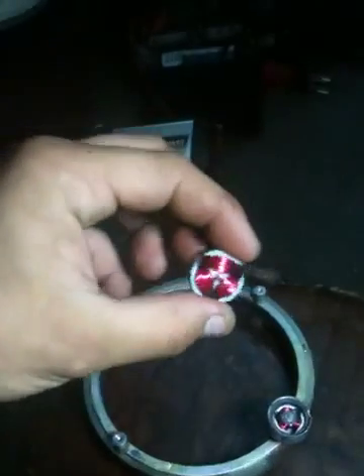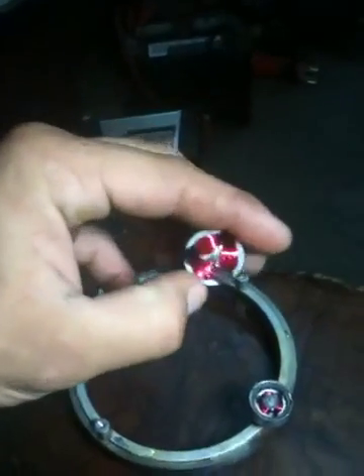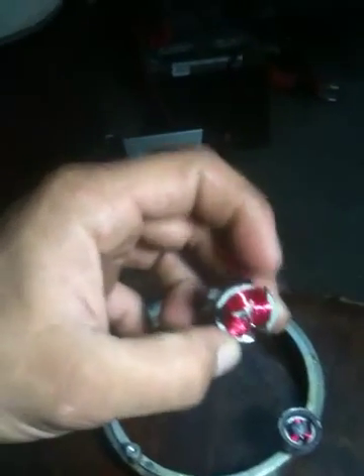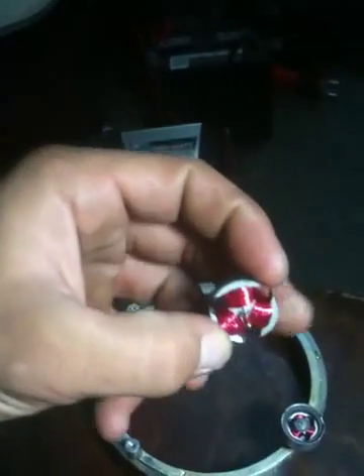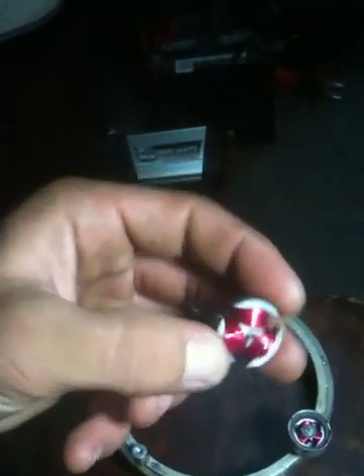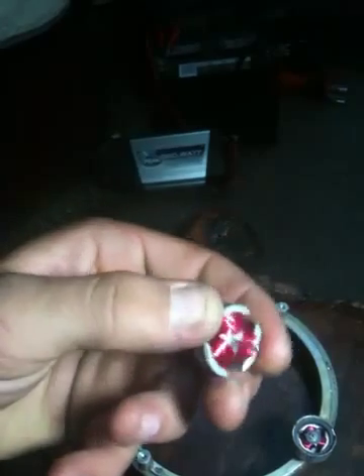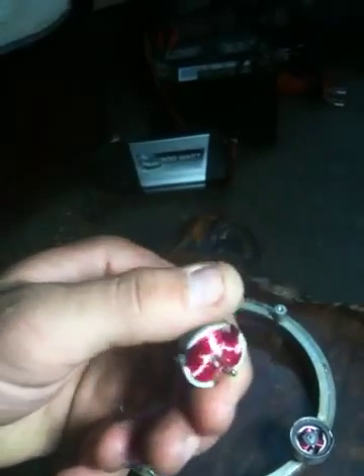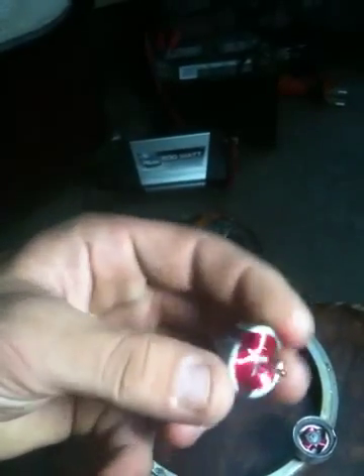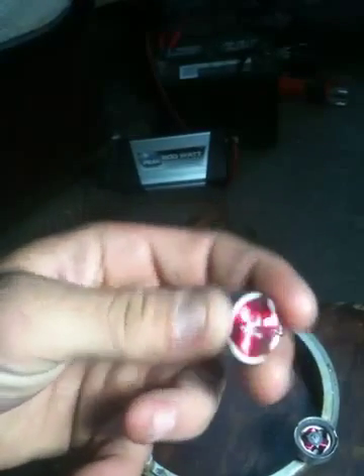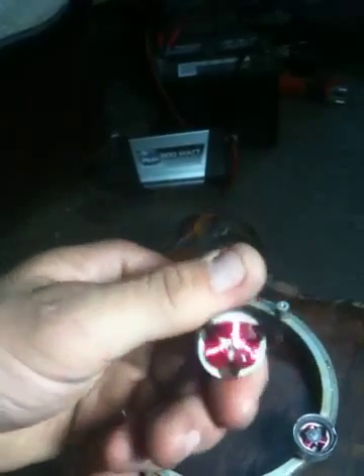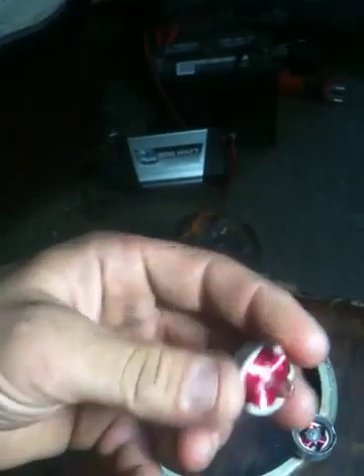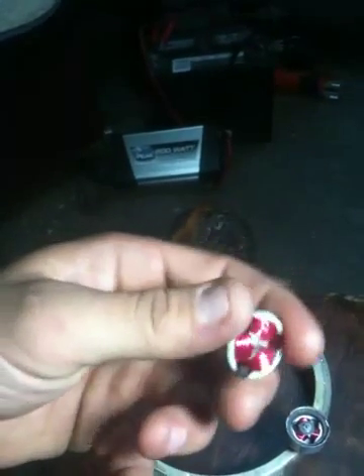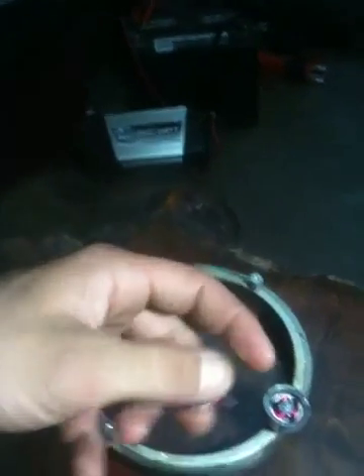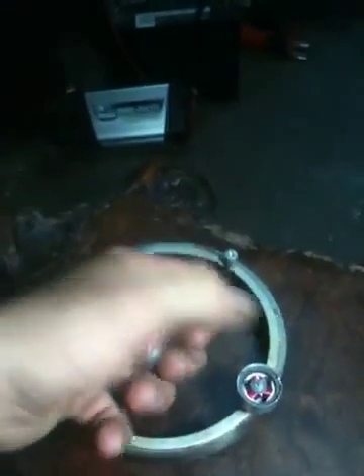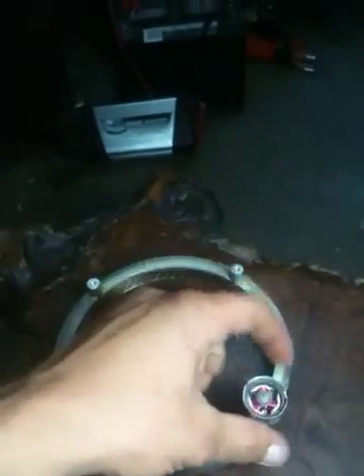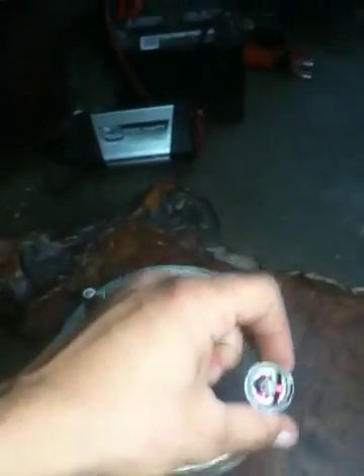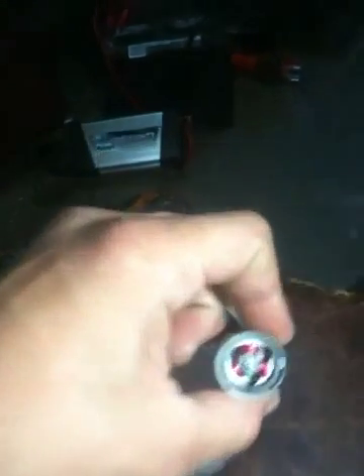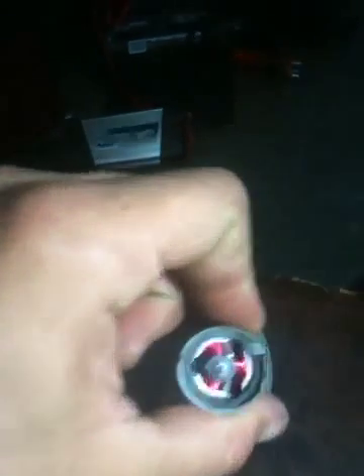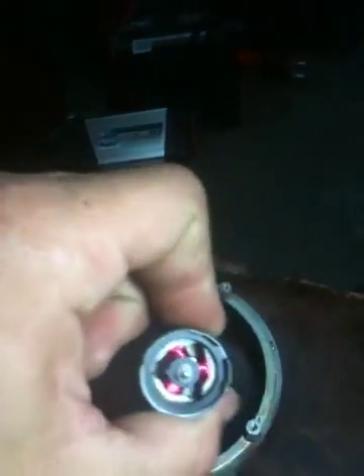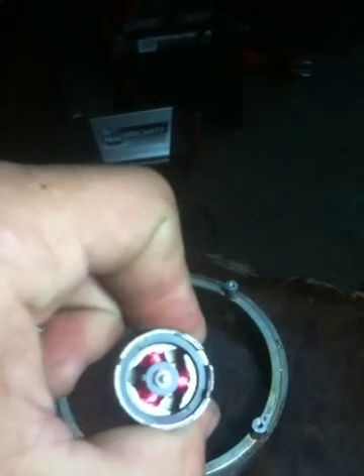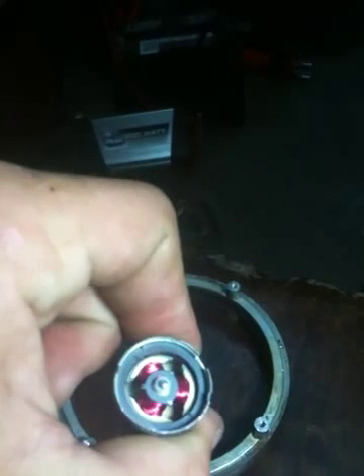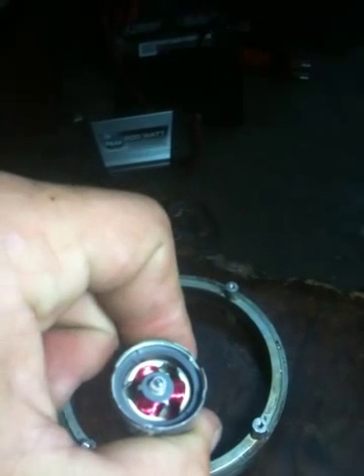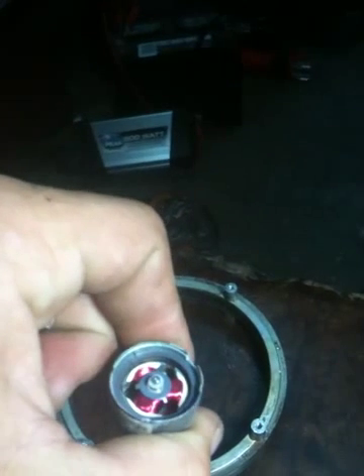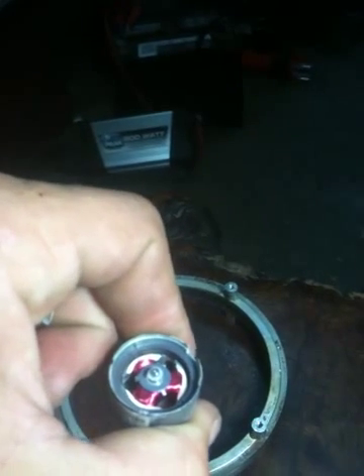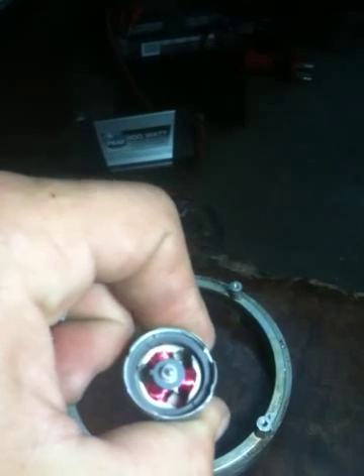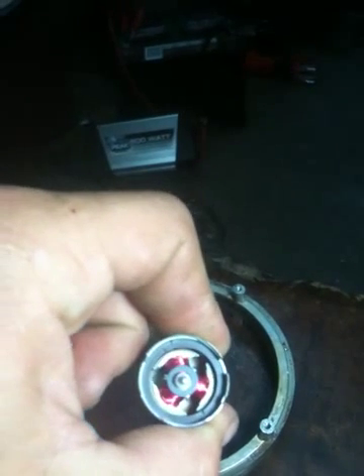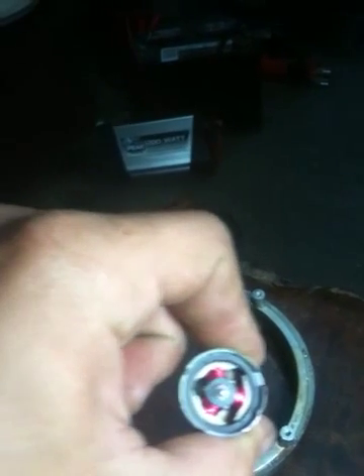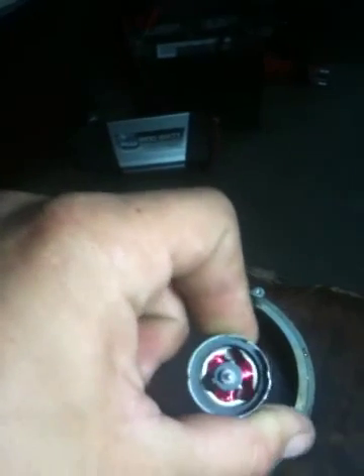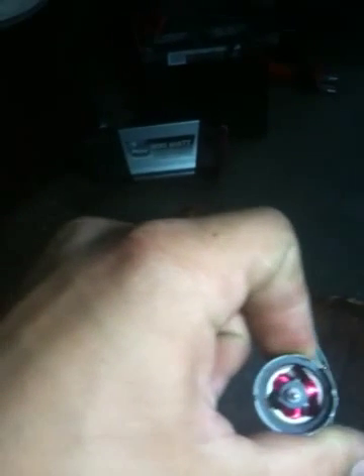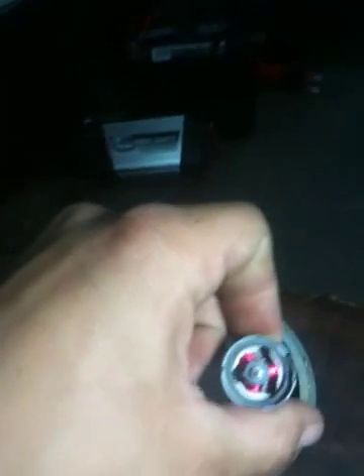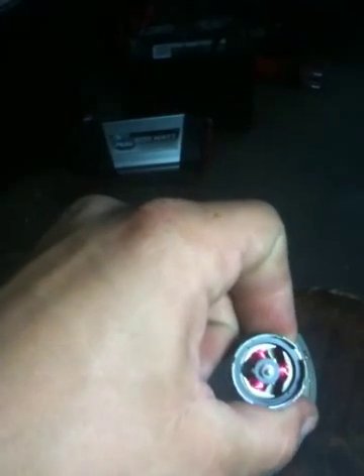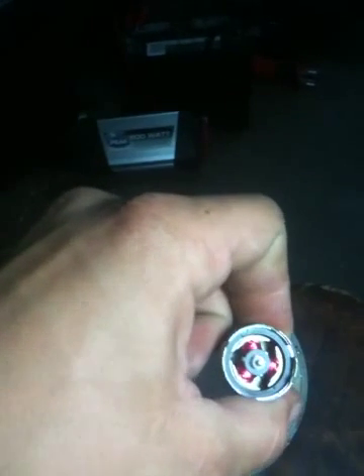So when this metal spins with the copper within the magnetic field of this ring that's pressed to the walls, it induces a current.